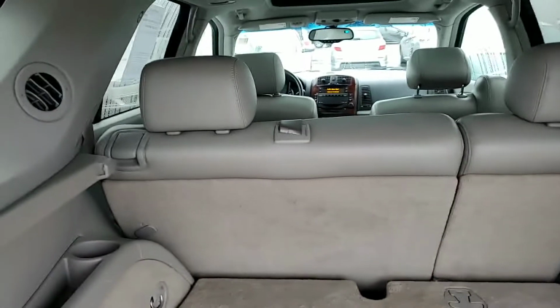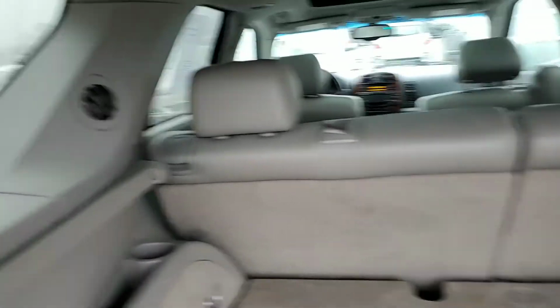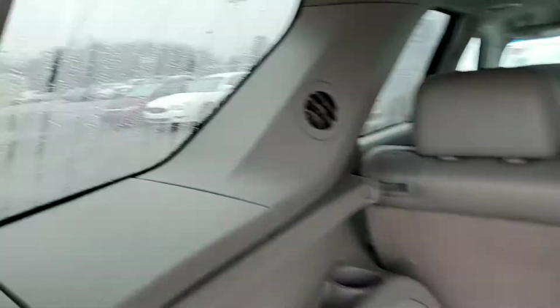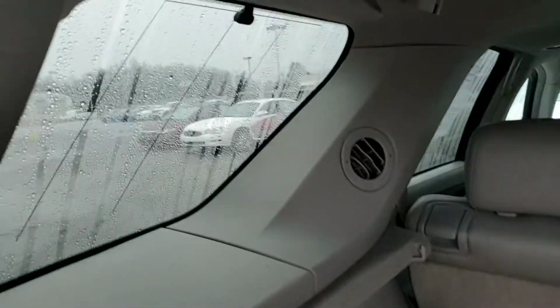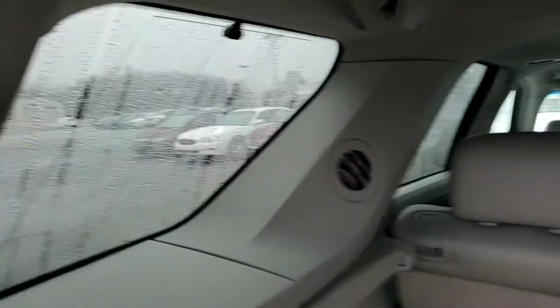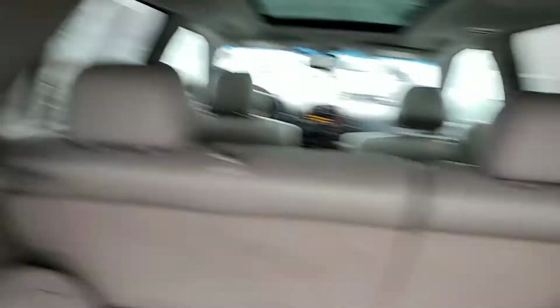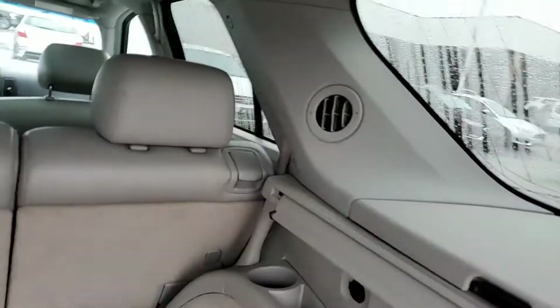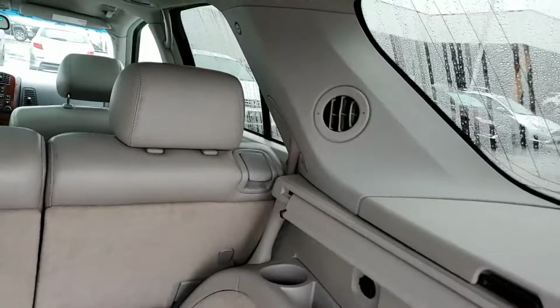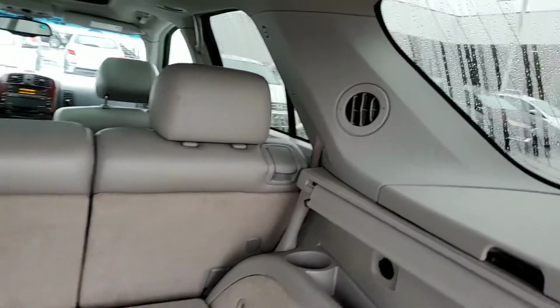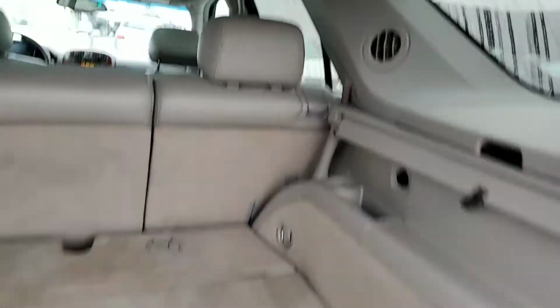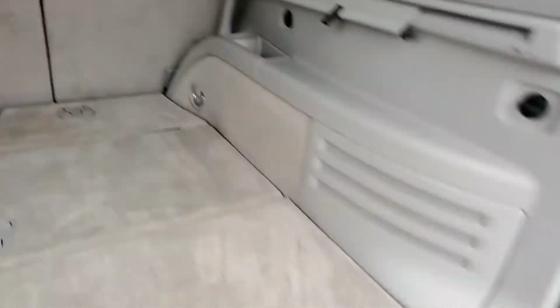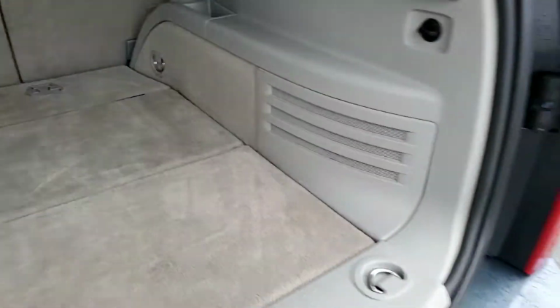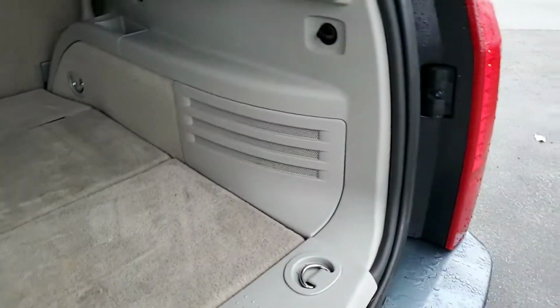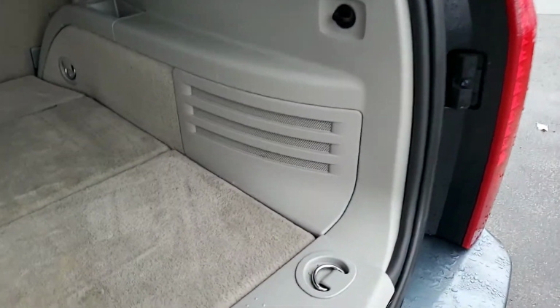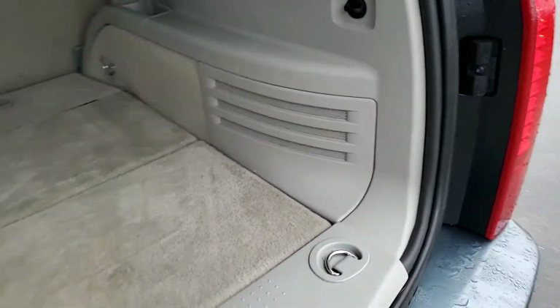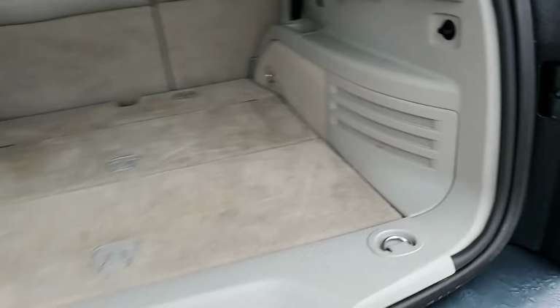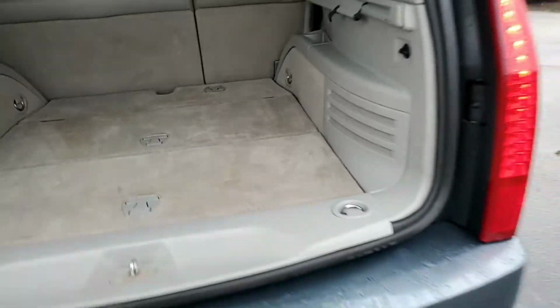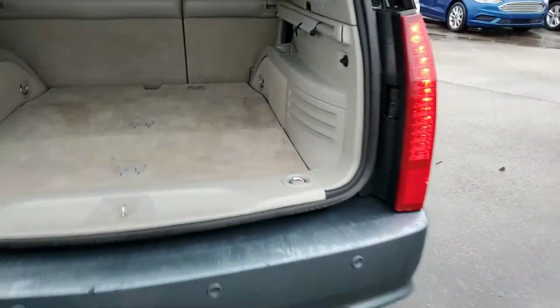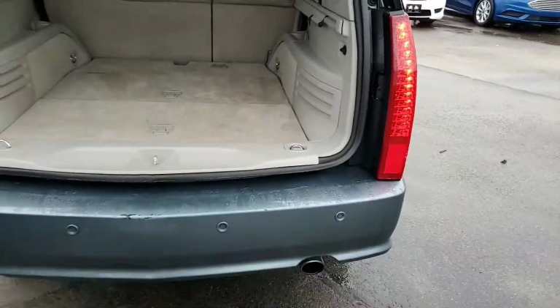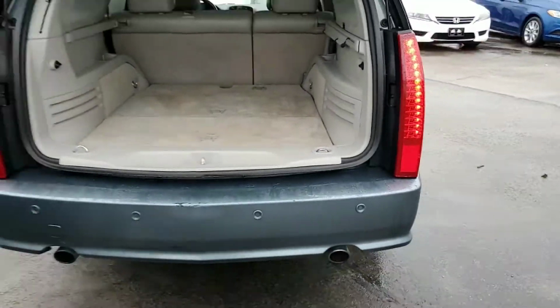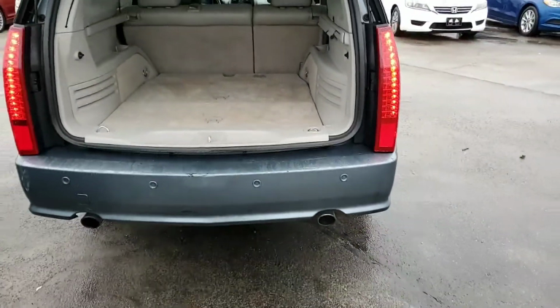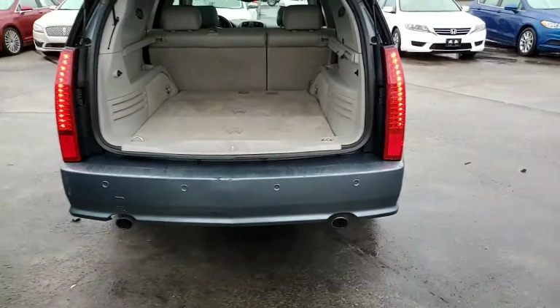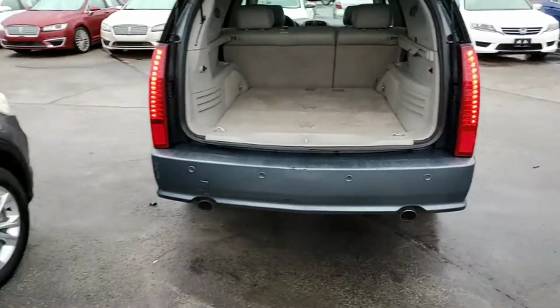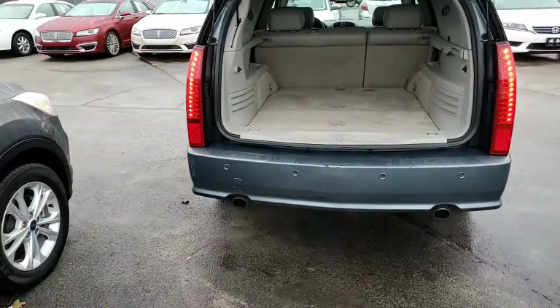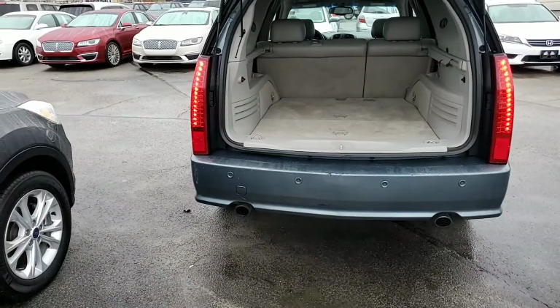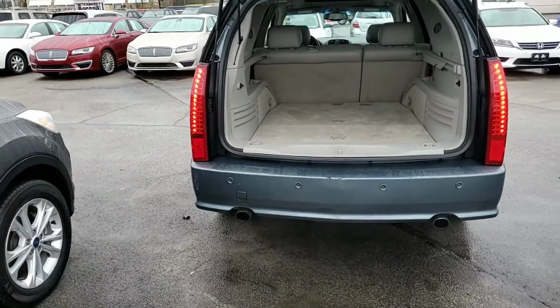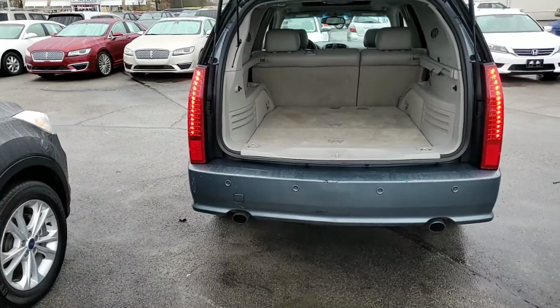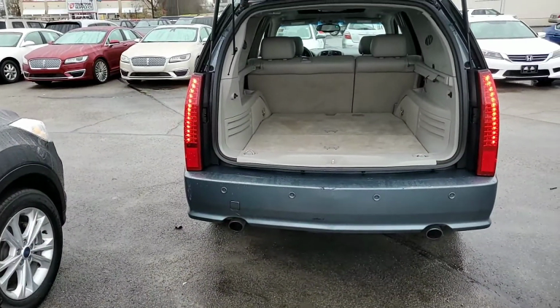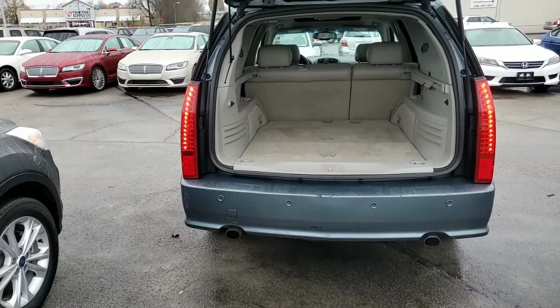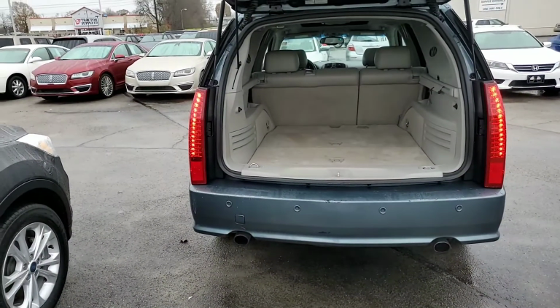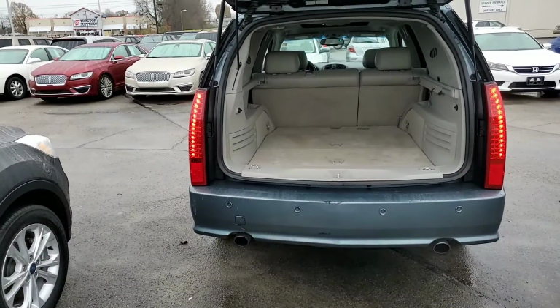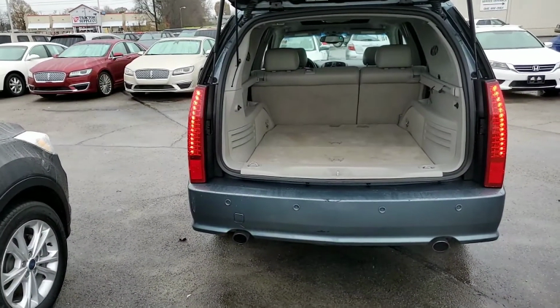In the second row, you do have some AC vents back here. Let me show you the bumper real quick. As you can tell, you do have your park sensors in the back and your sporty dual exhaust.